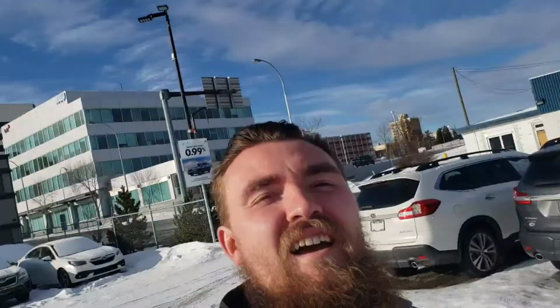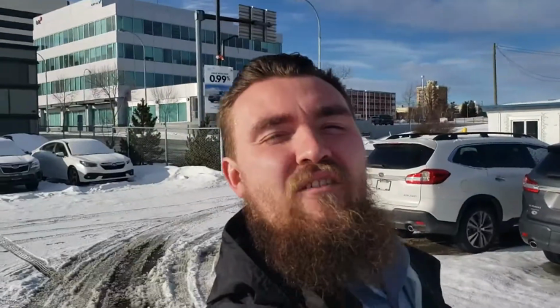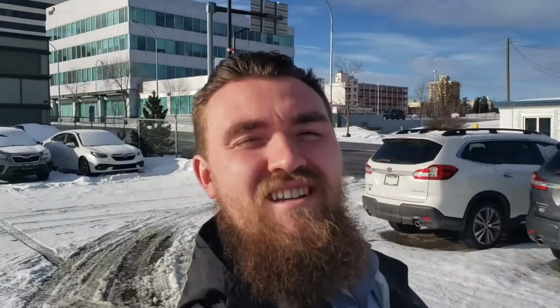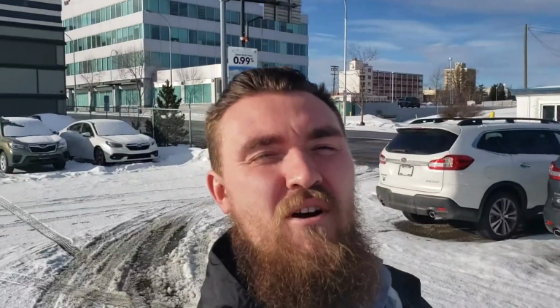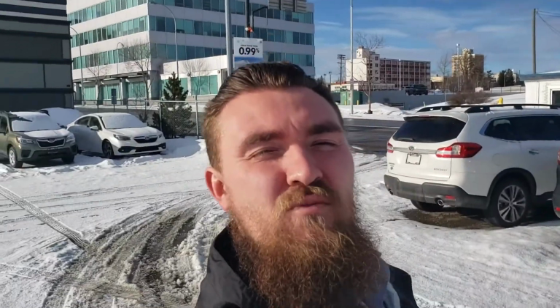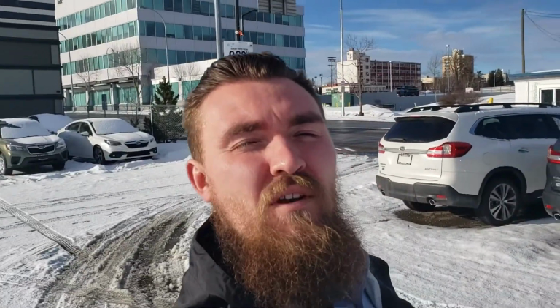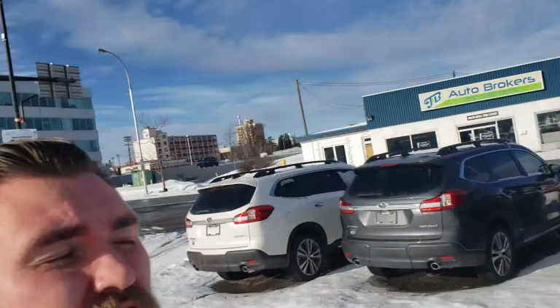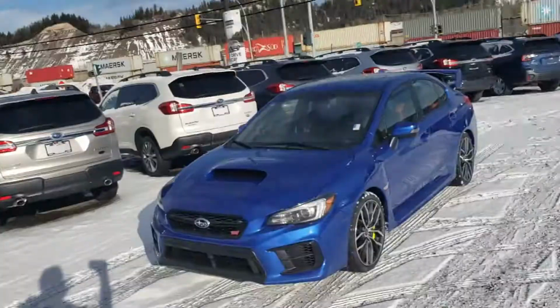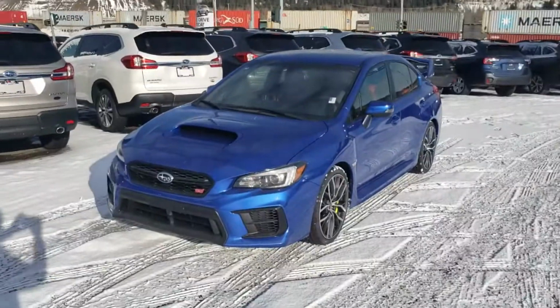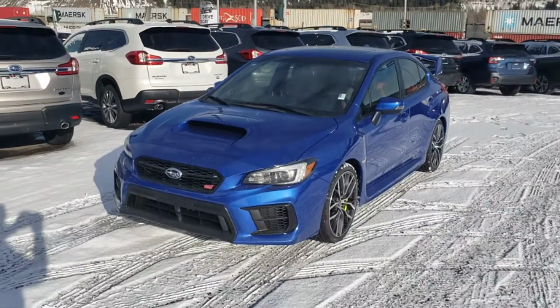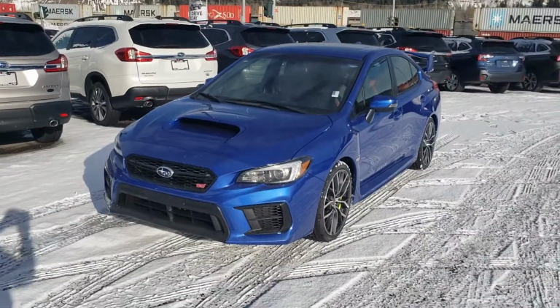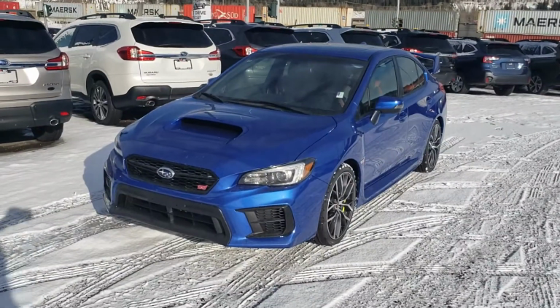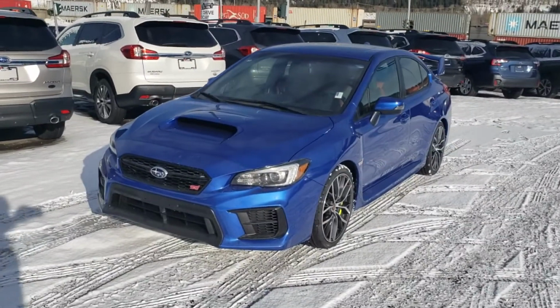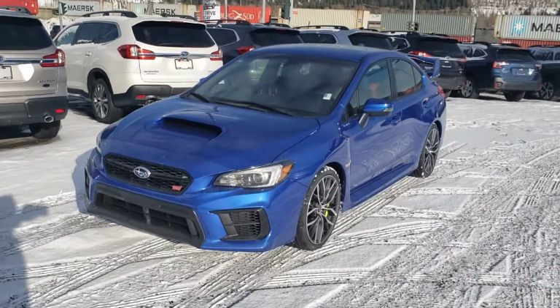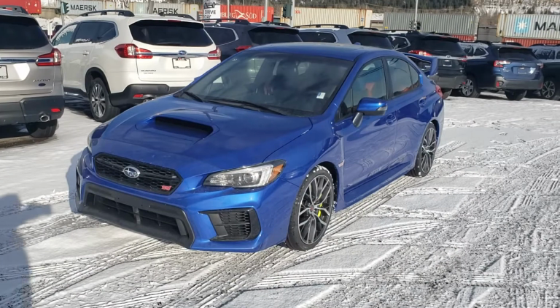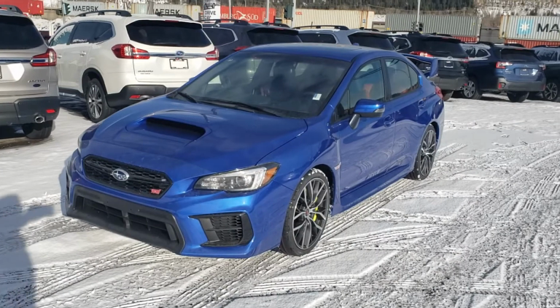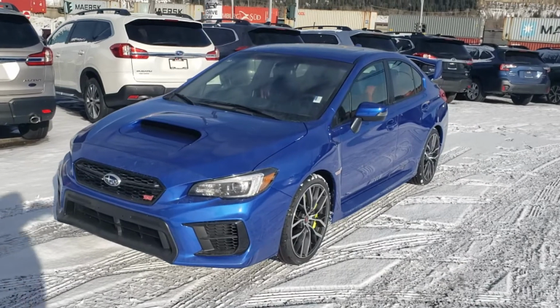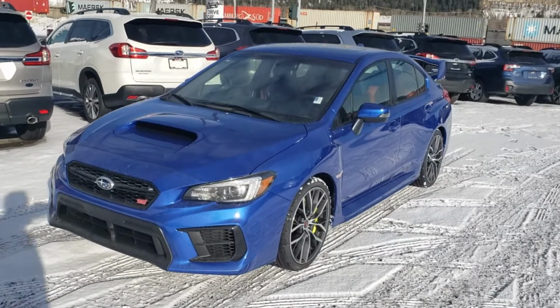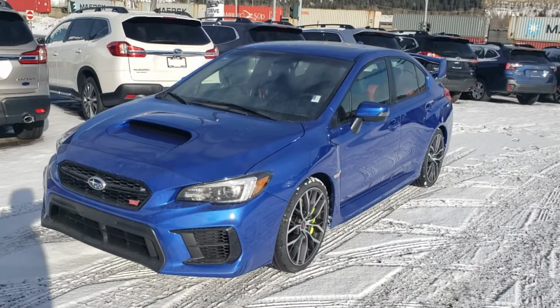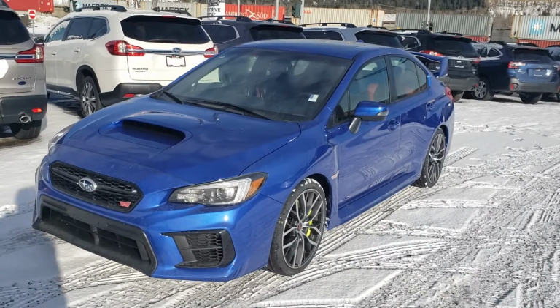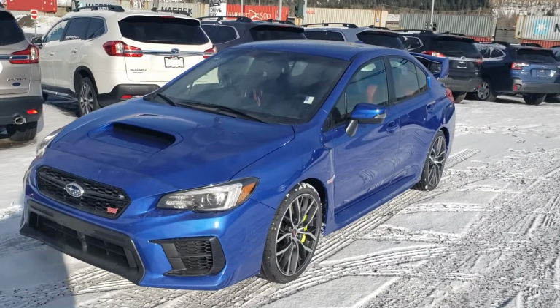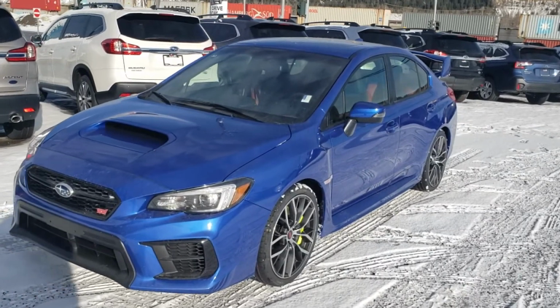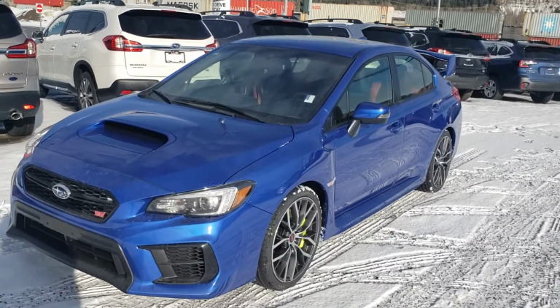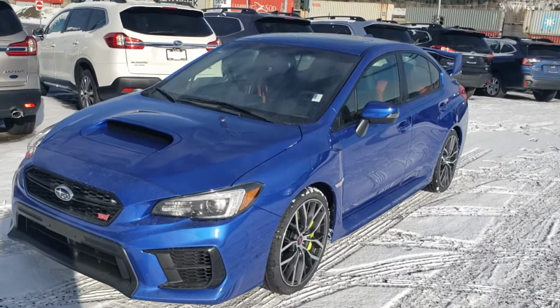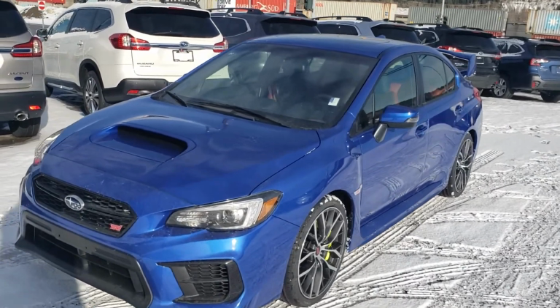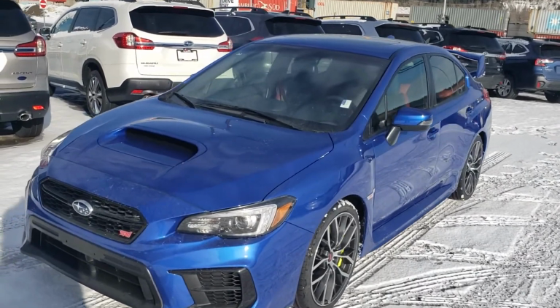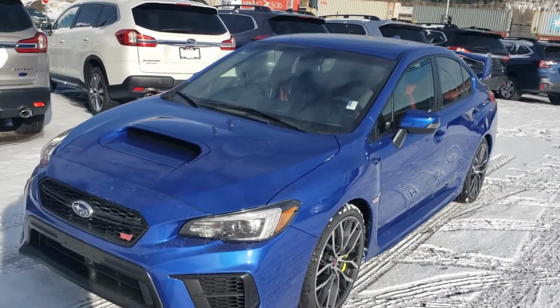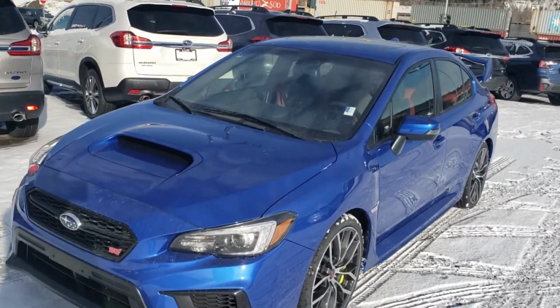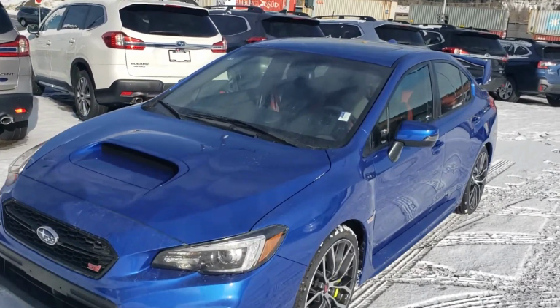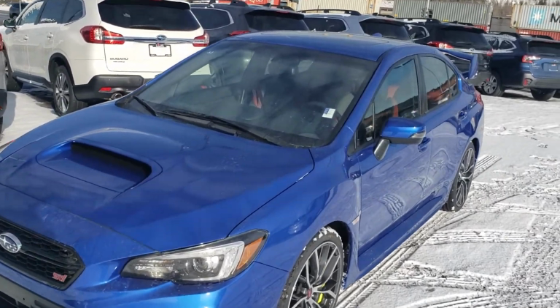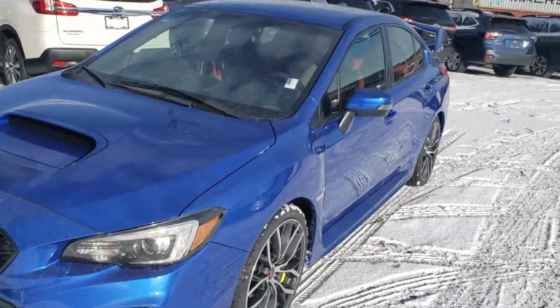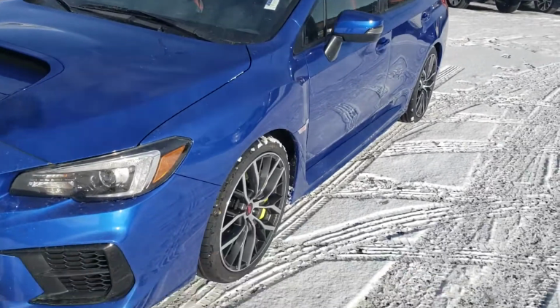Hey everyone, Tyson from Elk from Subaru Prince George here. This is our 2020 Subaru WRX STI Sport — our mid trim level STI.